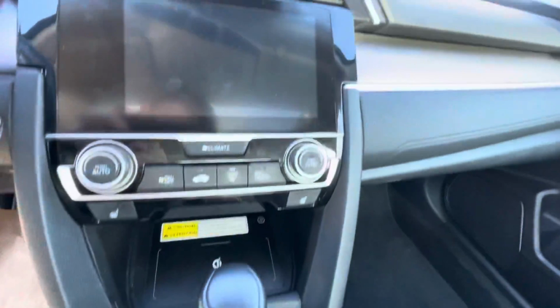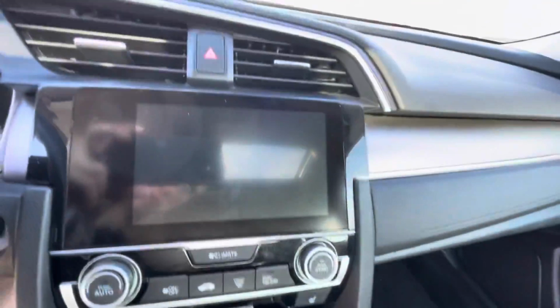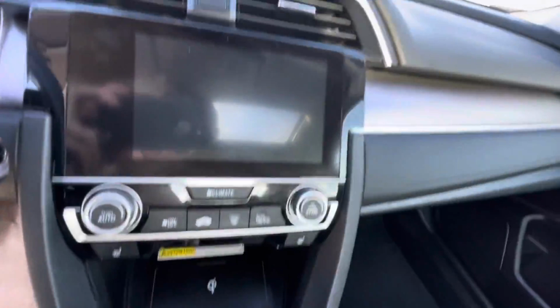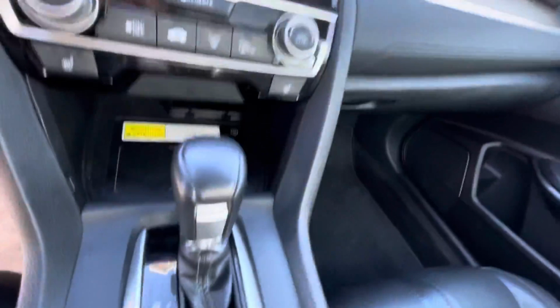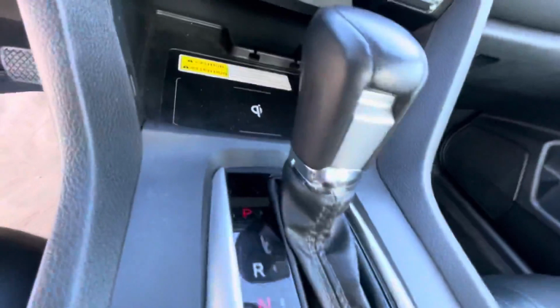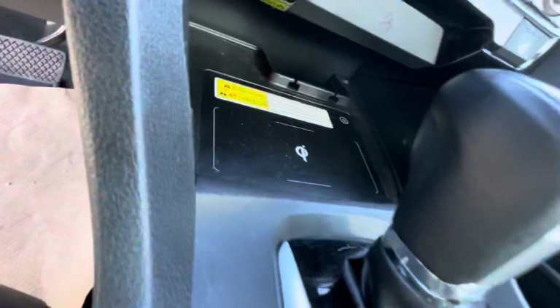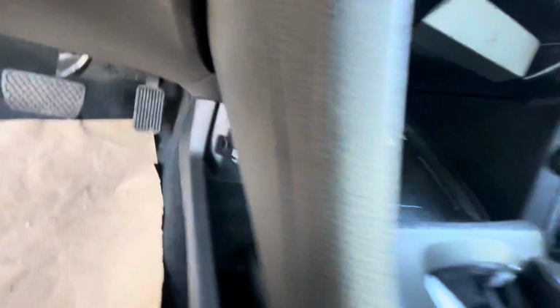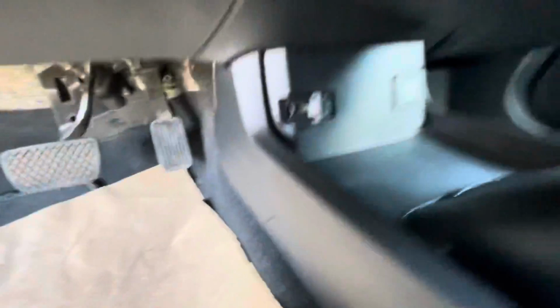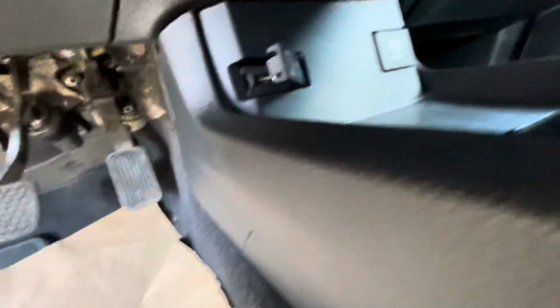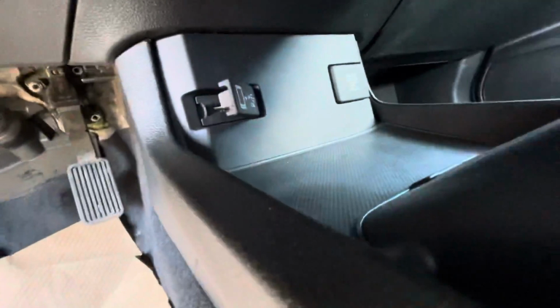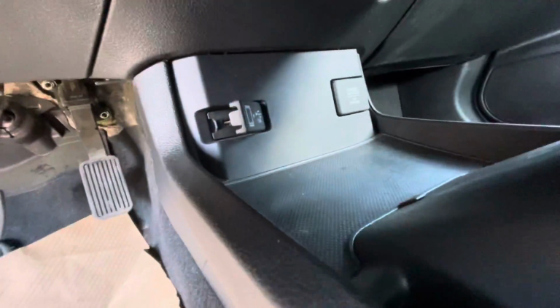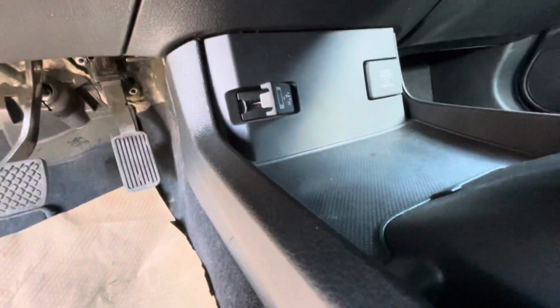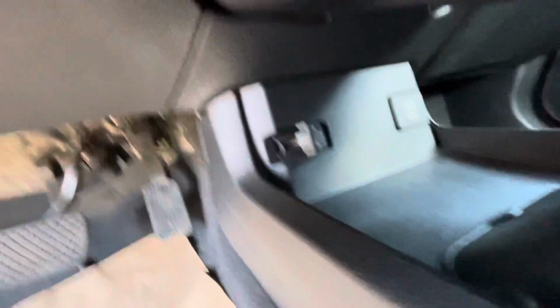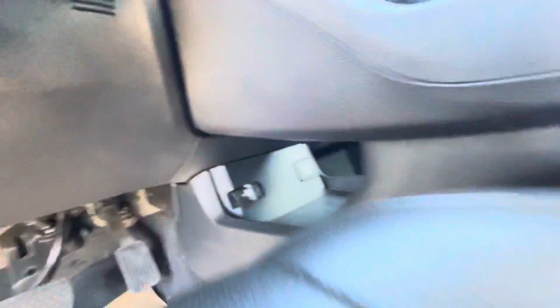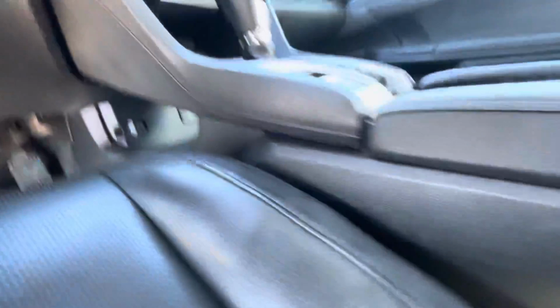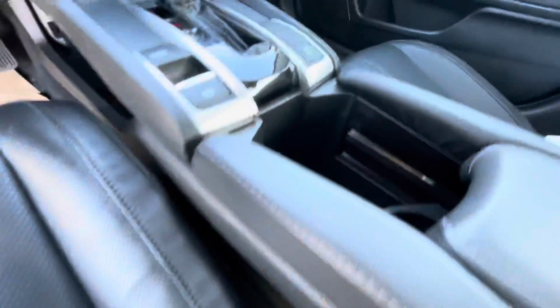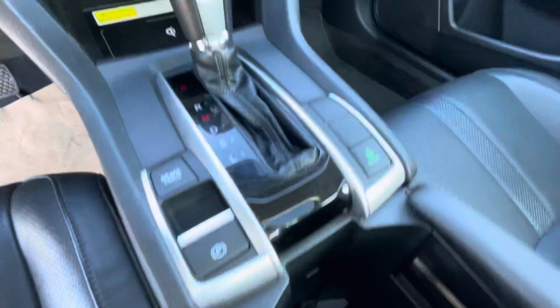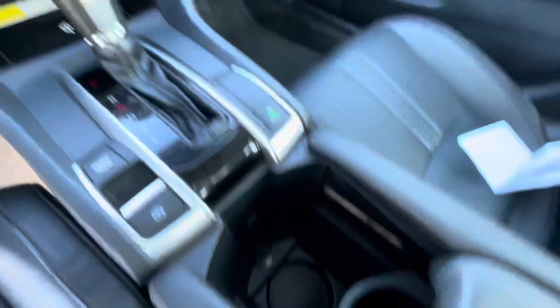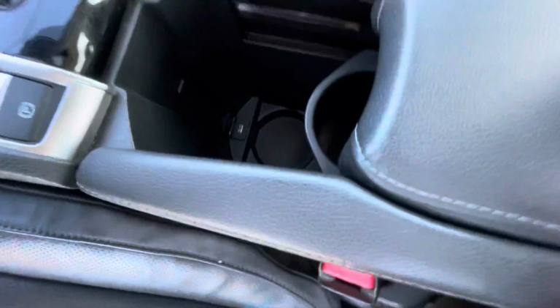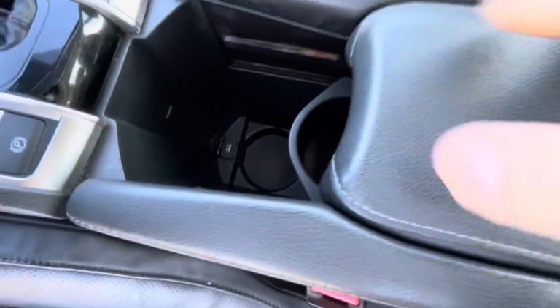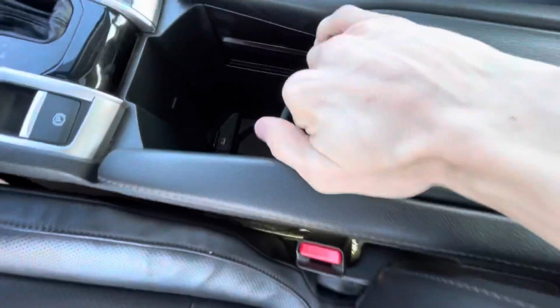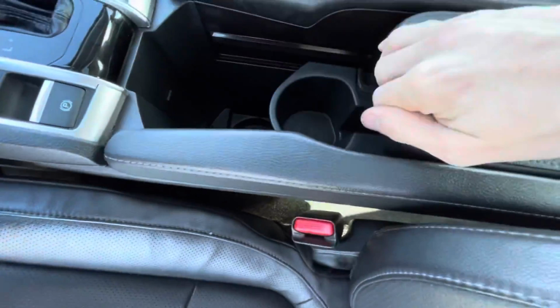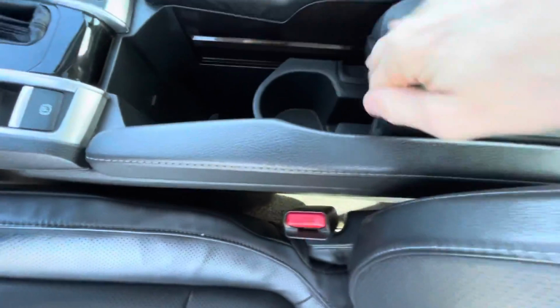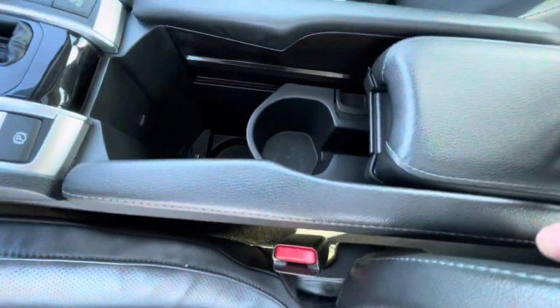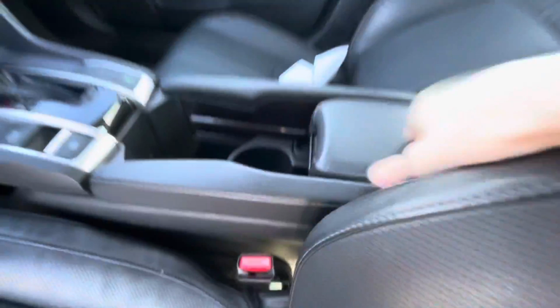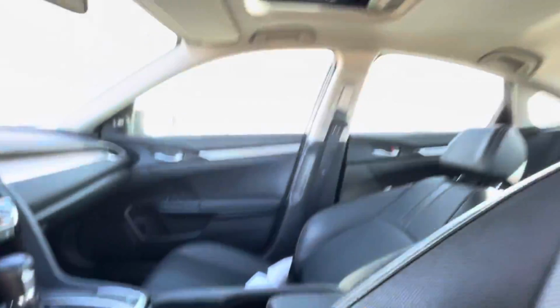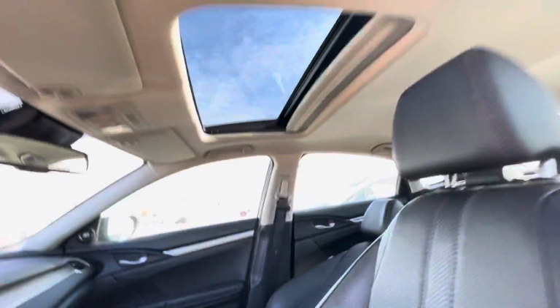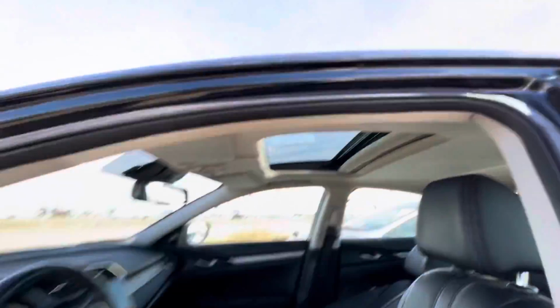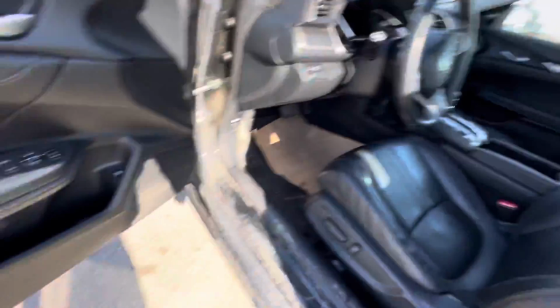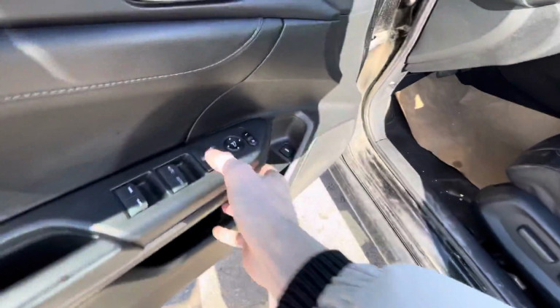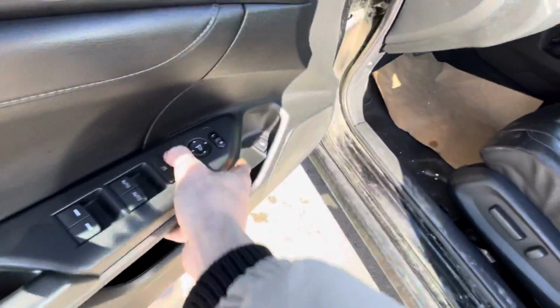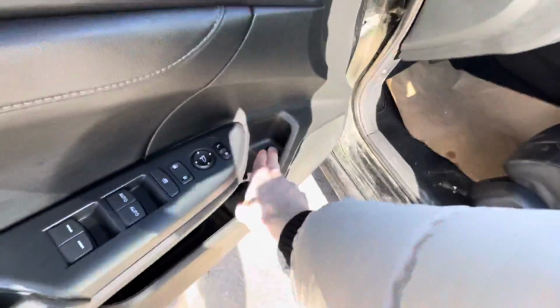You're also going to get your climate controls with a touchscreen display in the center, a wireless charger, some extra space down below for storage or charging ports, automatic transmission, storage in the center with cup holders, and a sunroof up top.